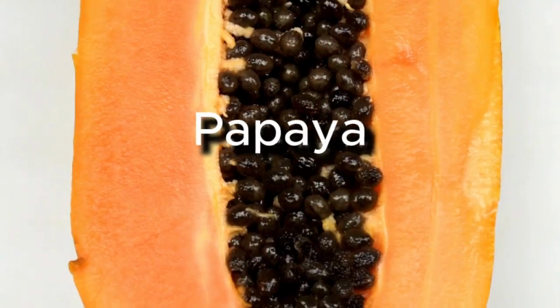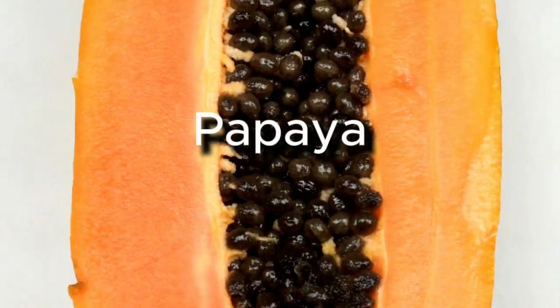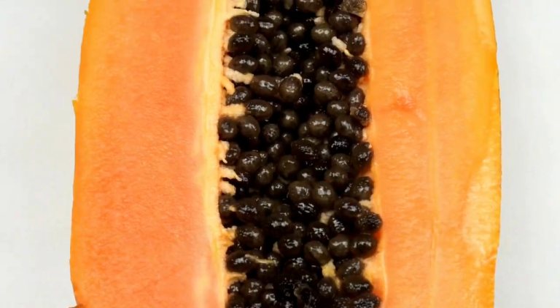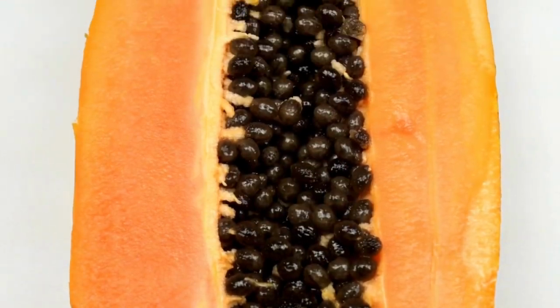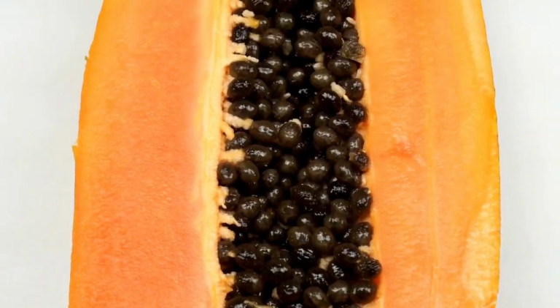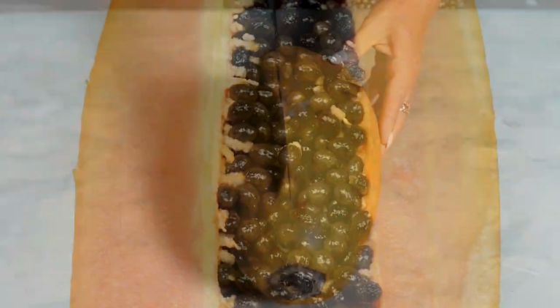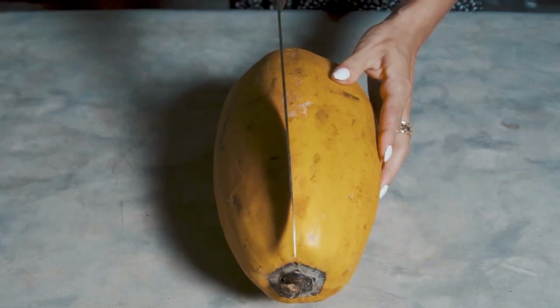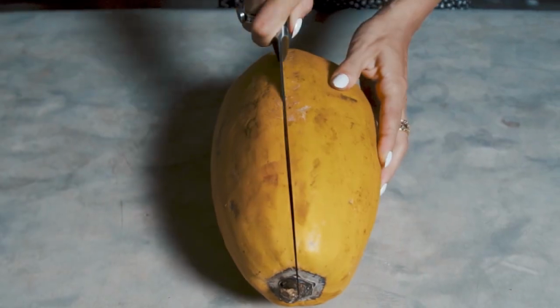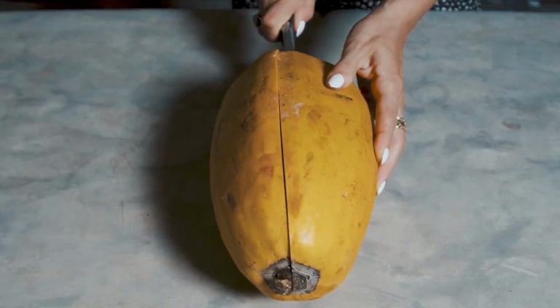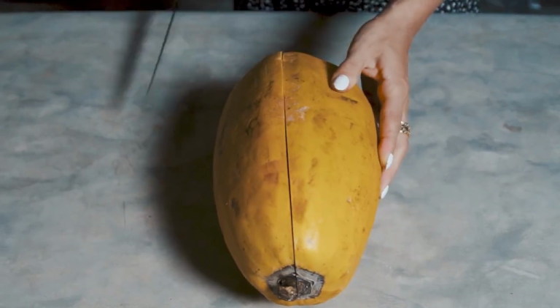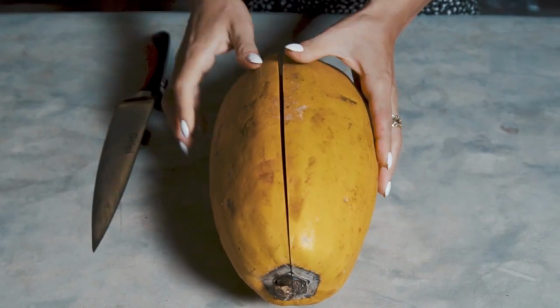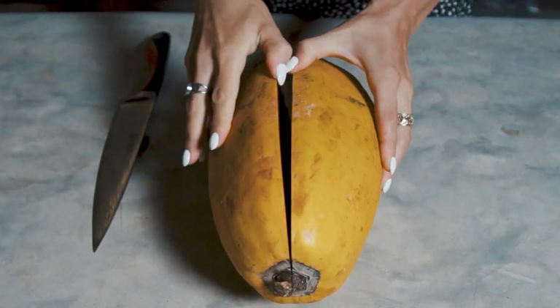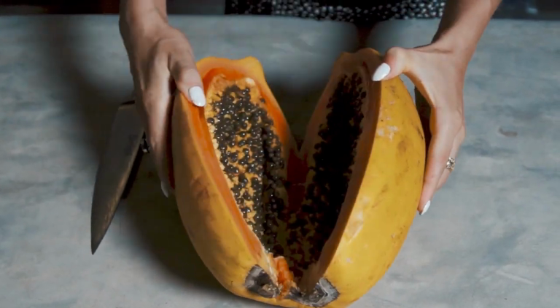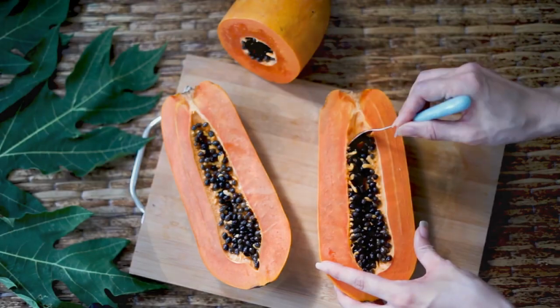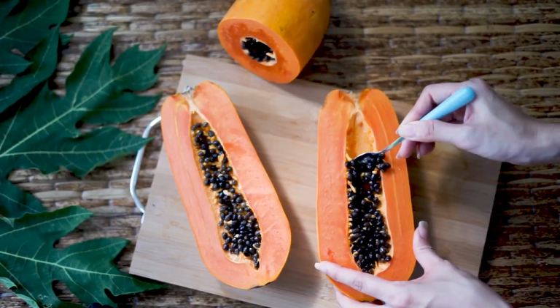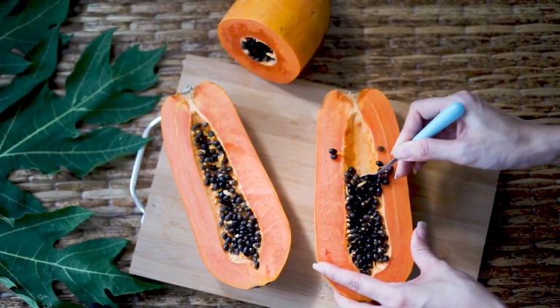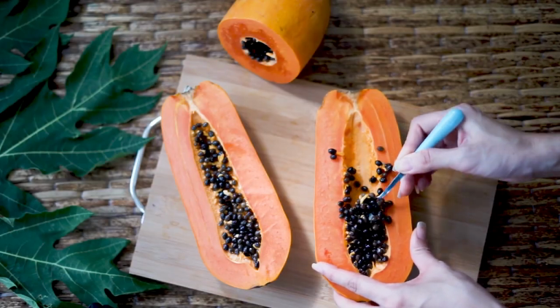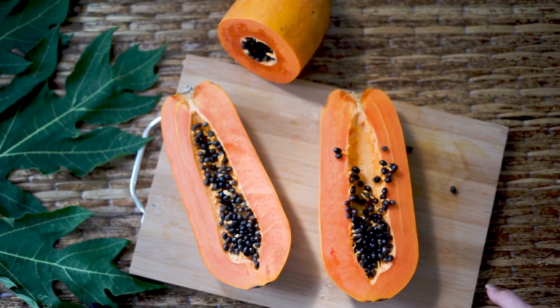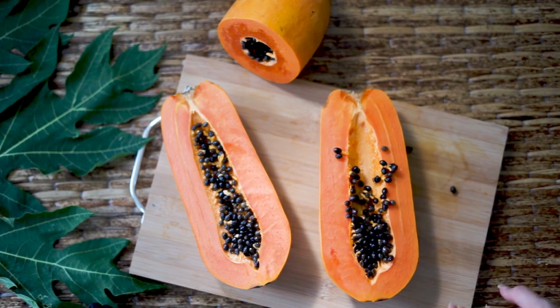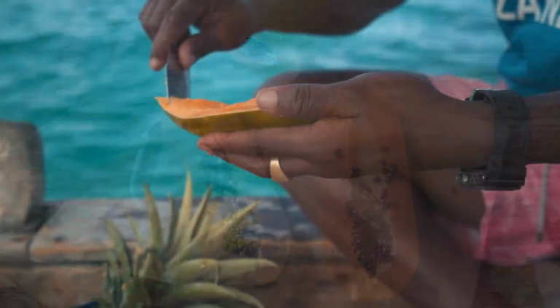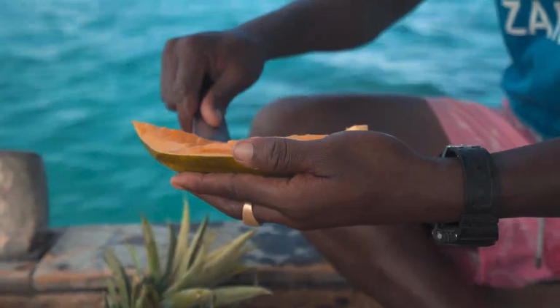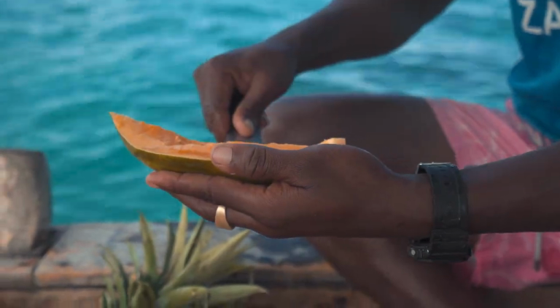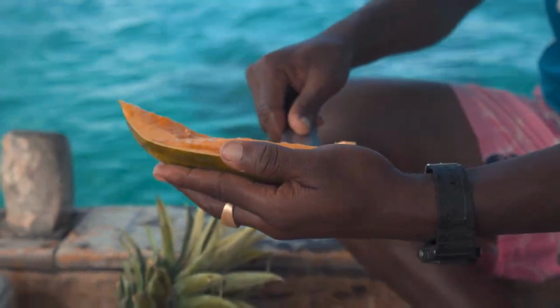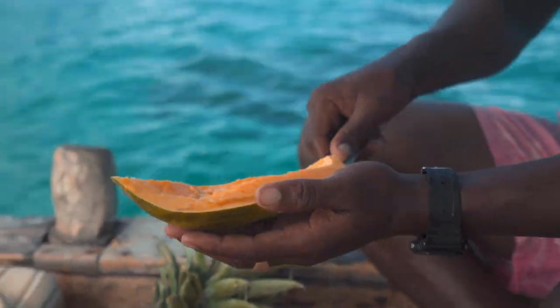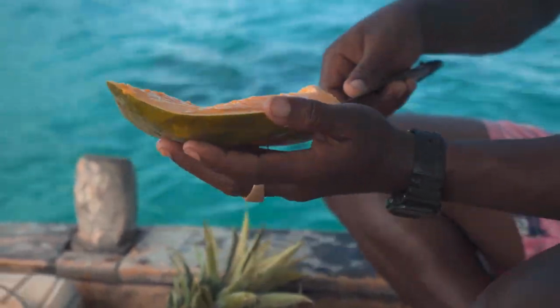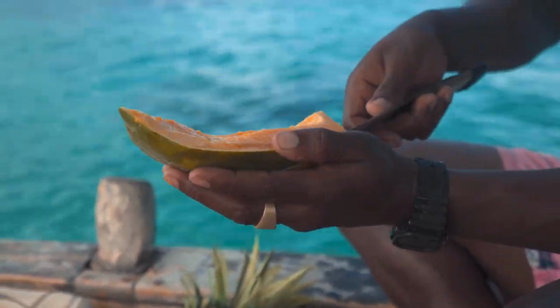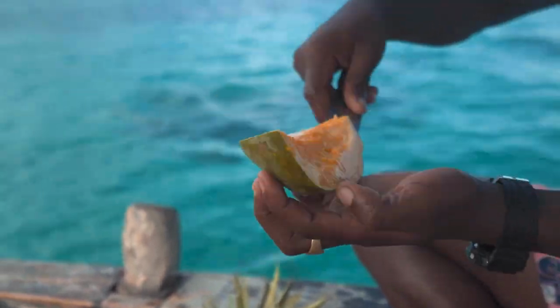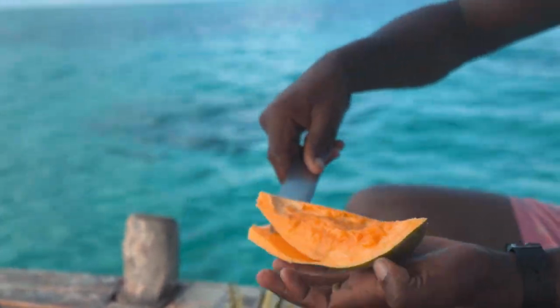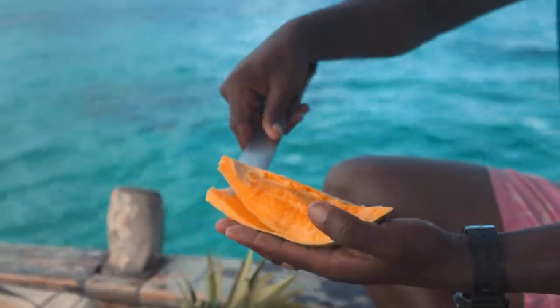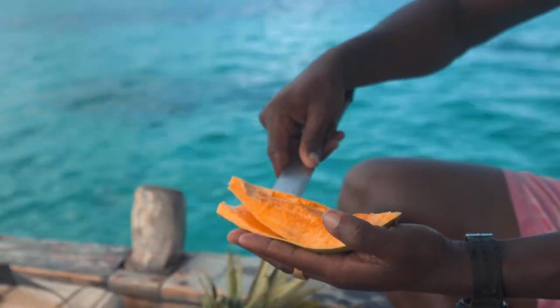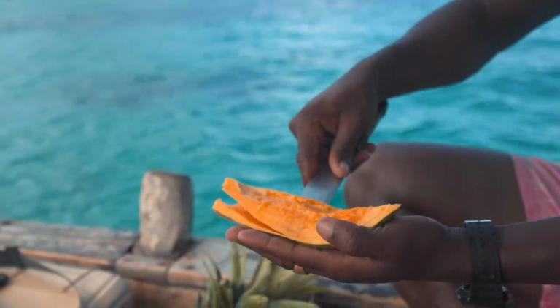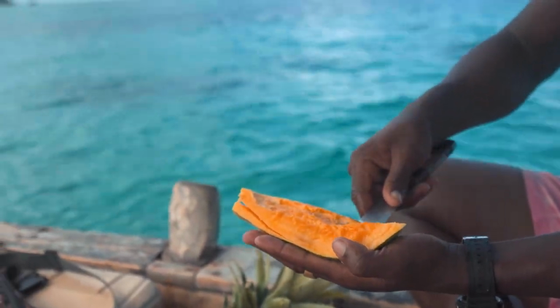Papaya. Cut the papaya in half lengthwise. Scoop out the seeds with a spoon. Slice the papaya into wedges or cubes depending on your preference.